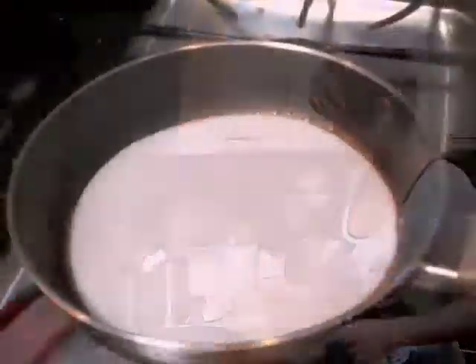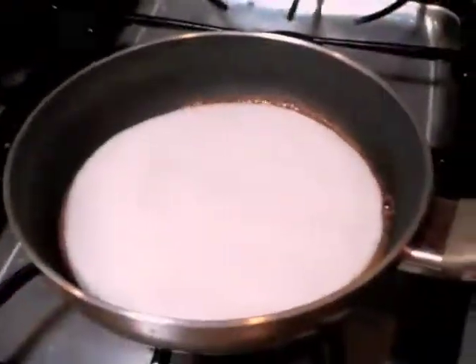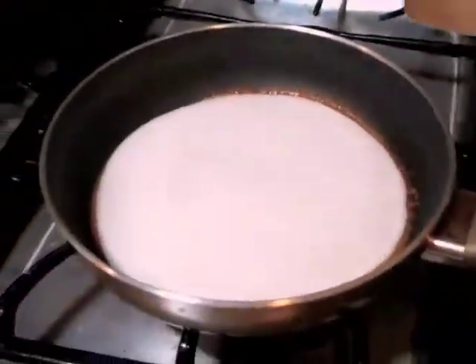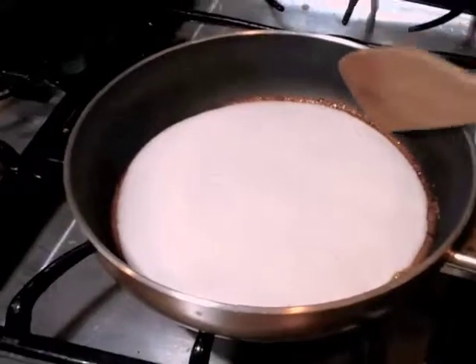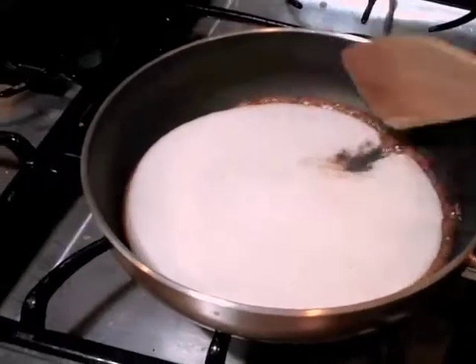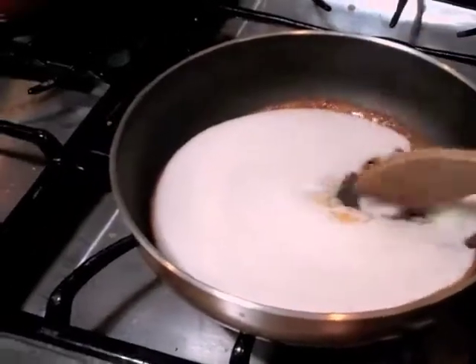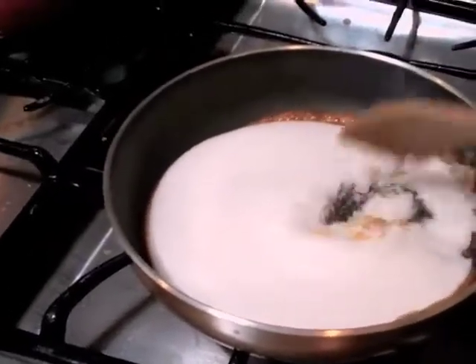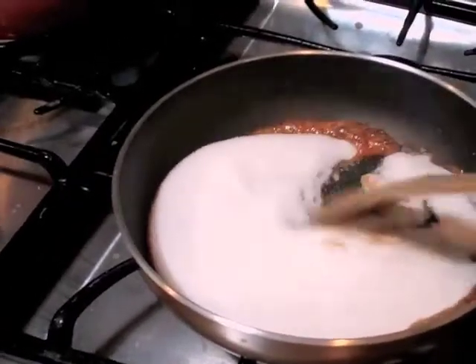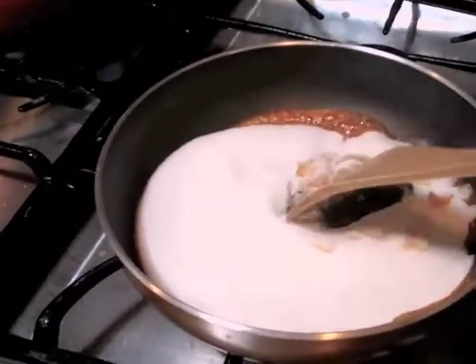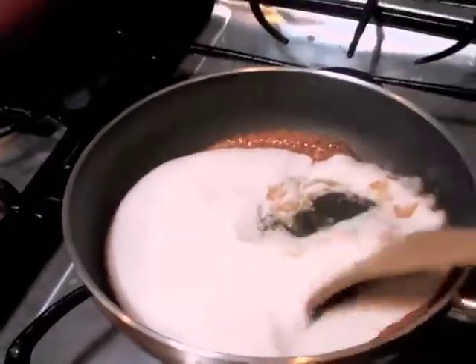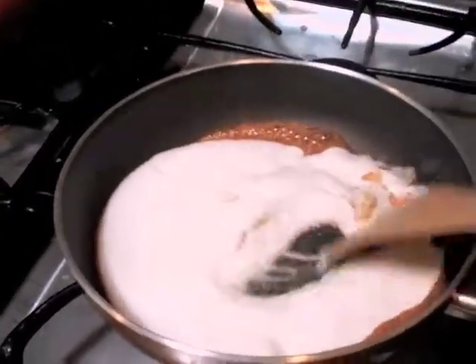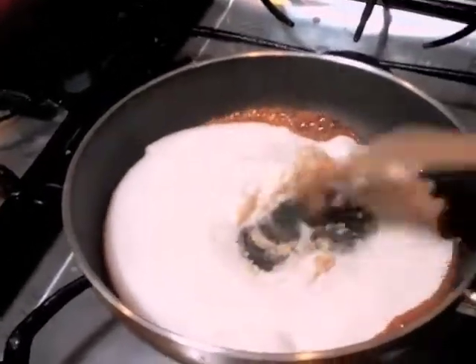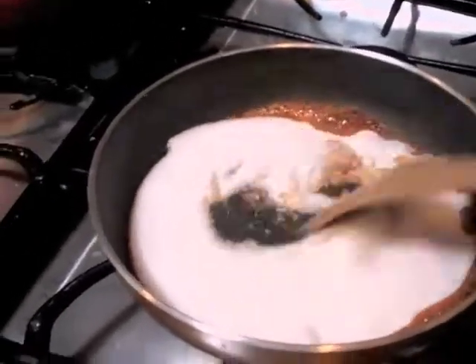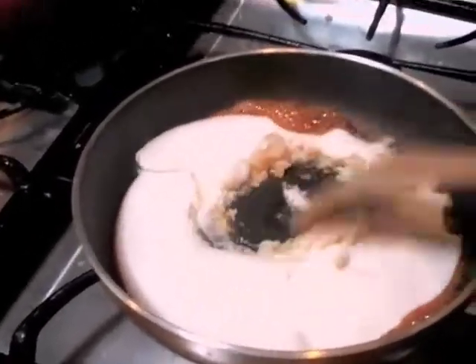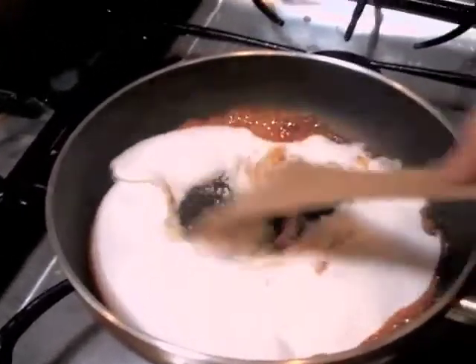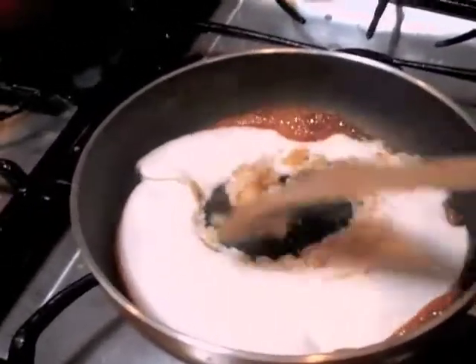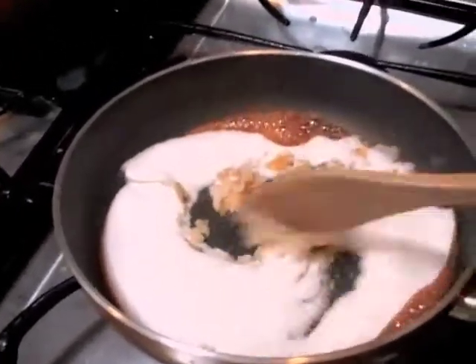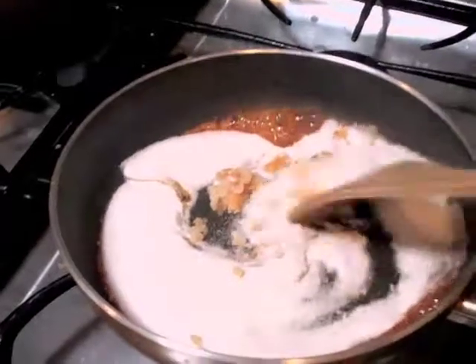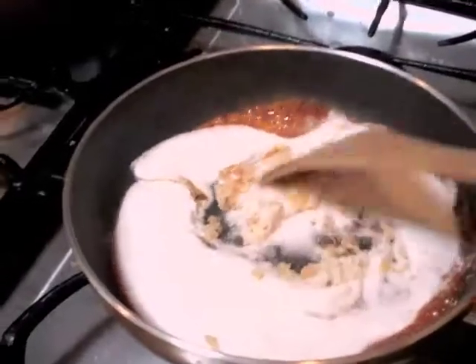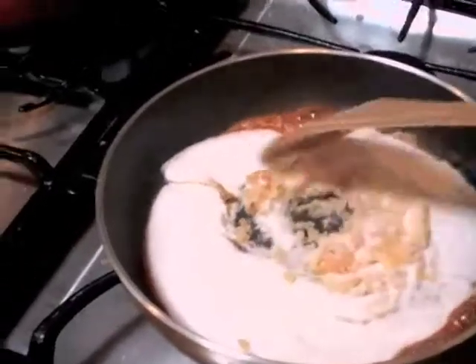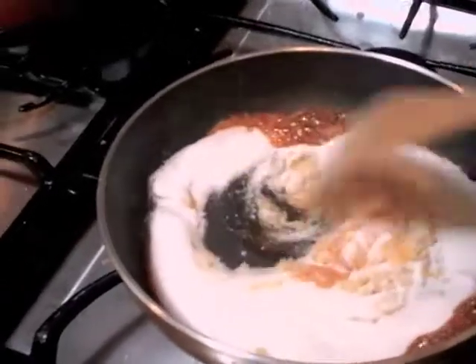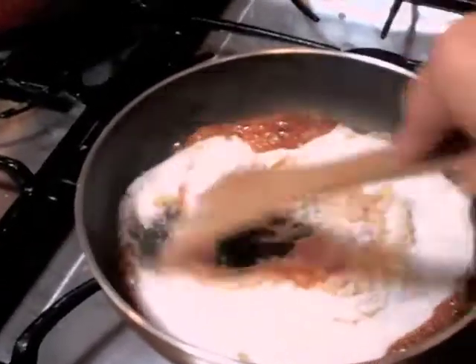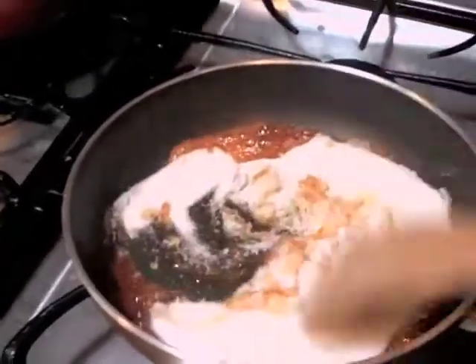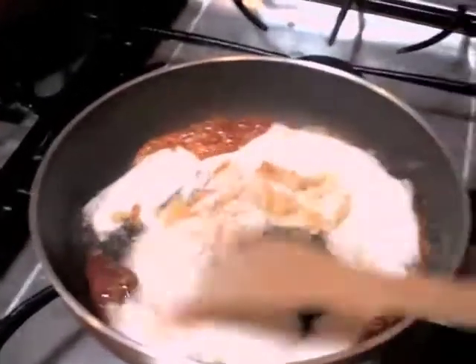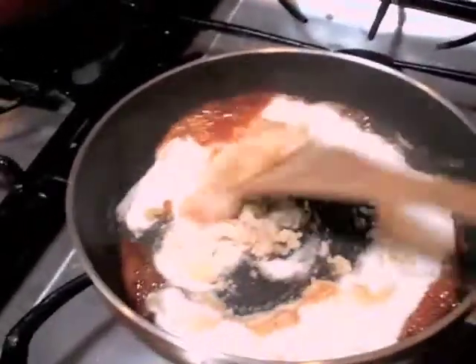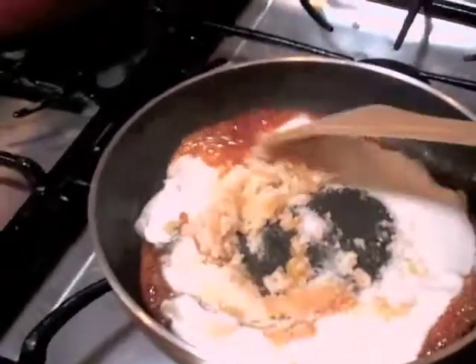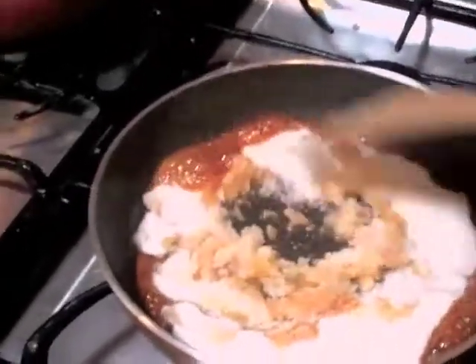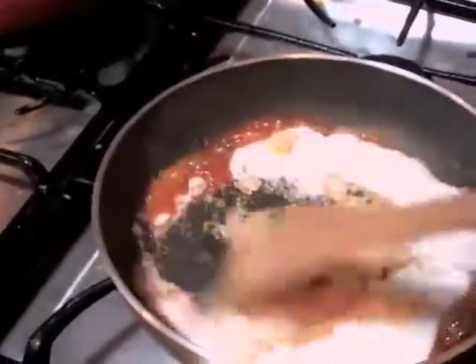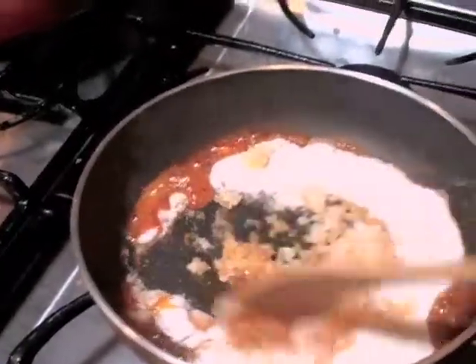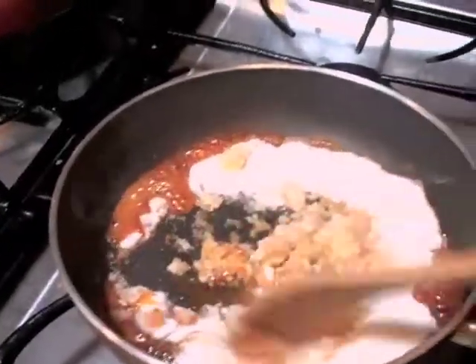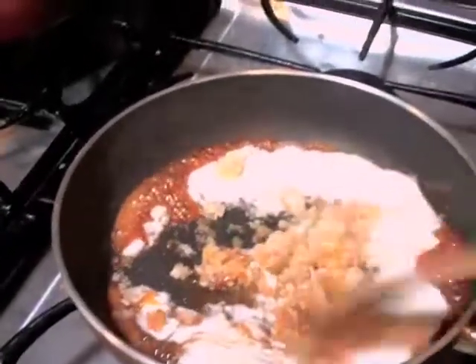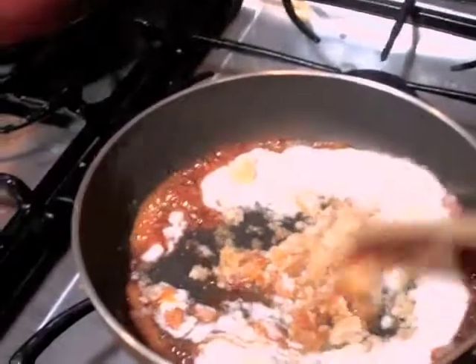As you can see the sugar is melting so I start to mix it. Because you don't want to burn your sugar, because then it will taste bitter.